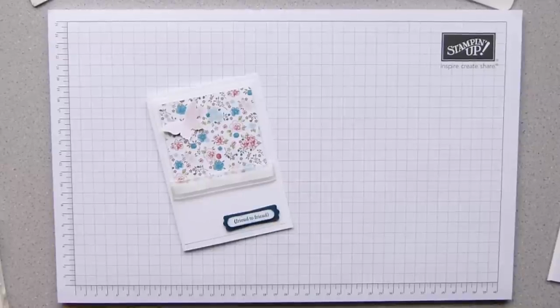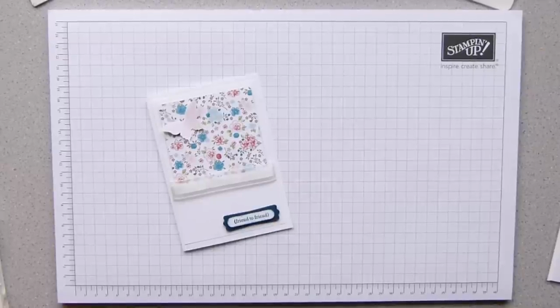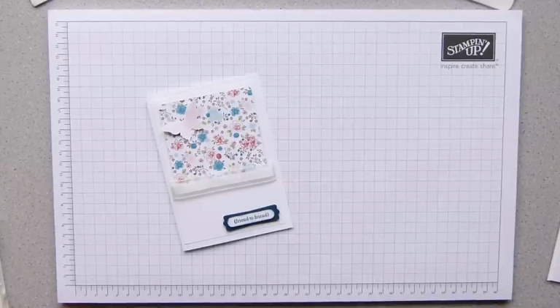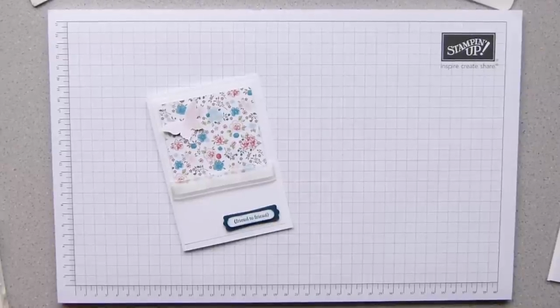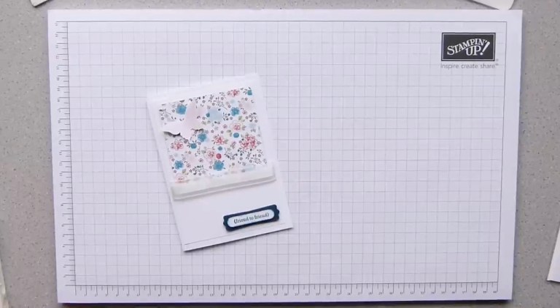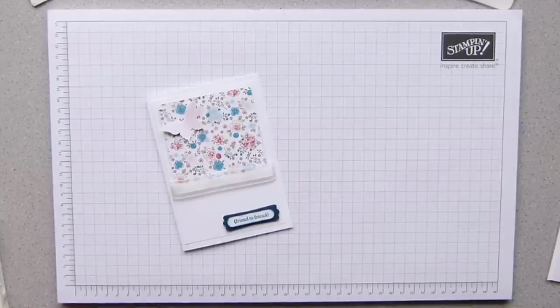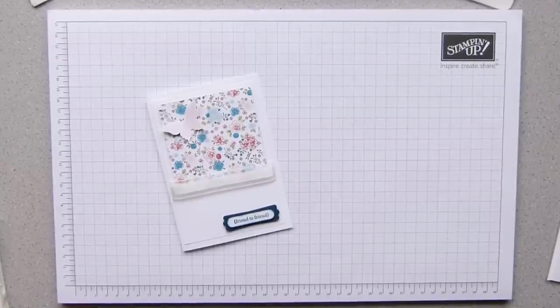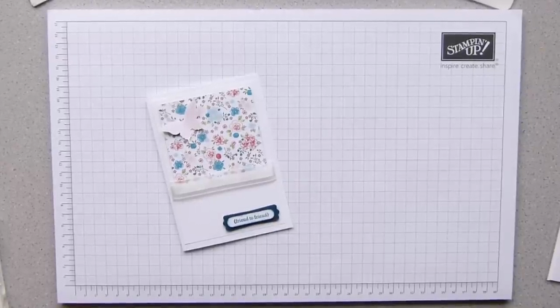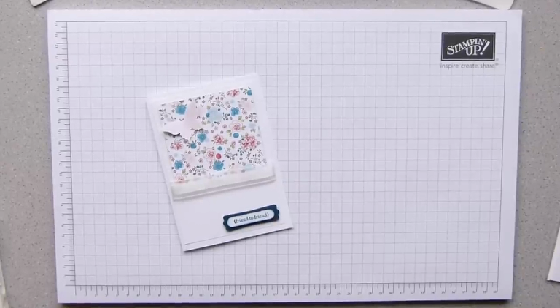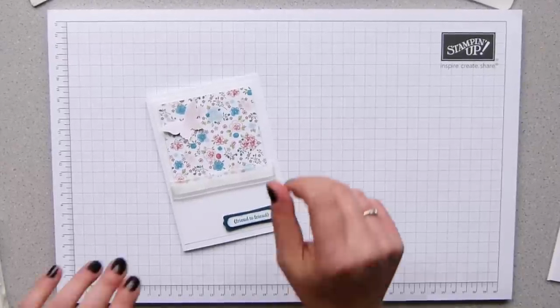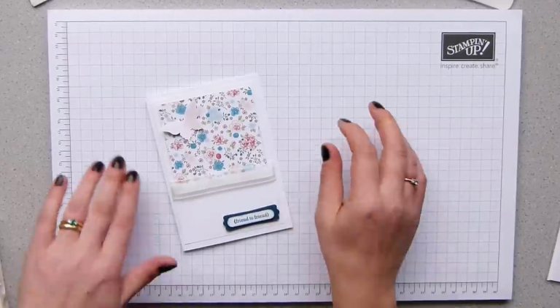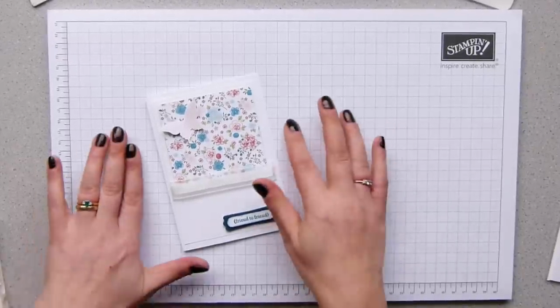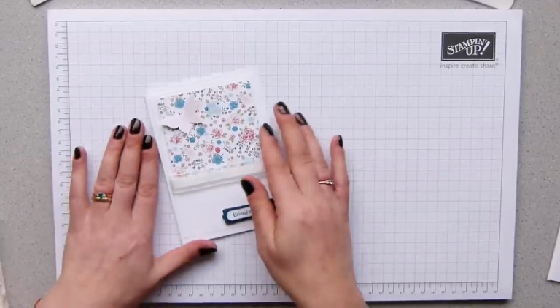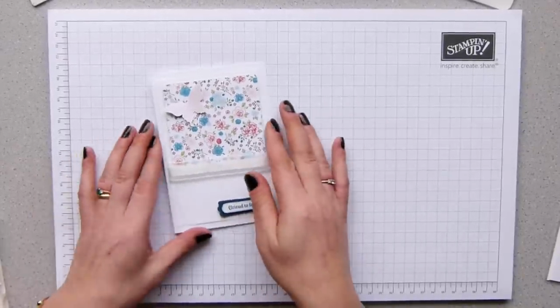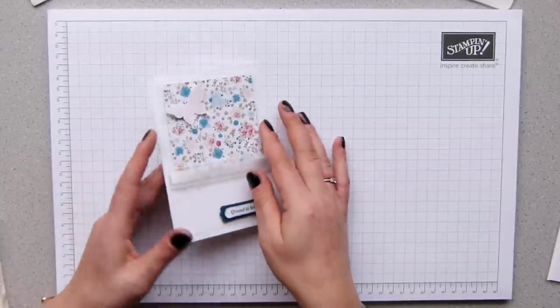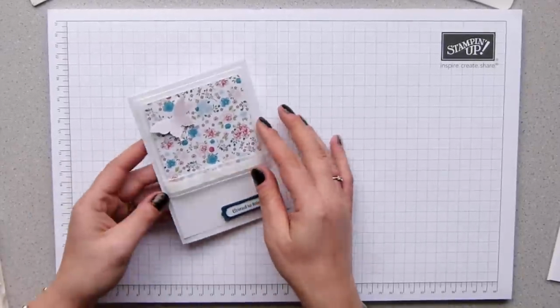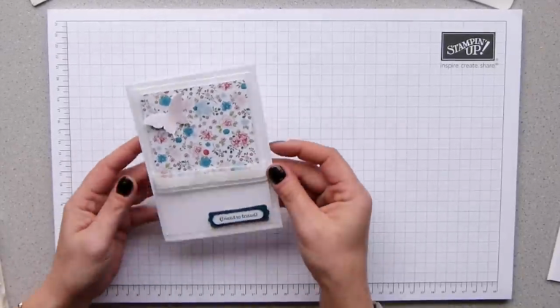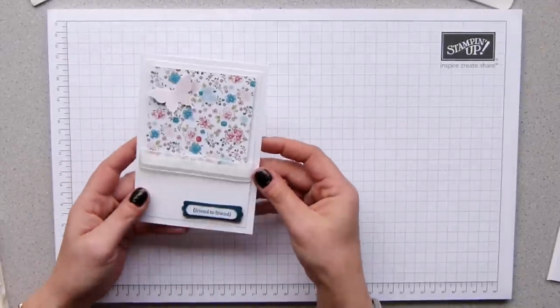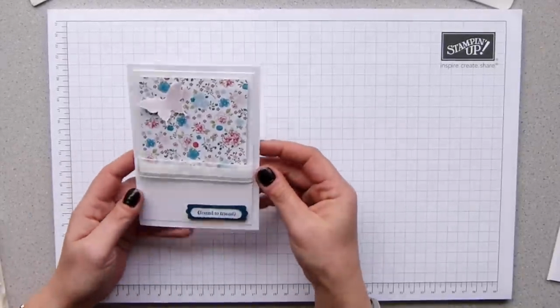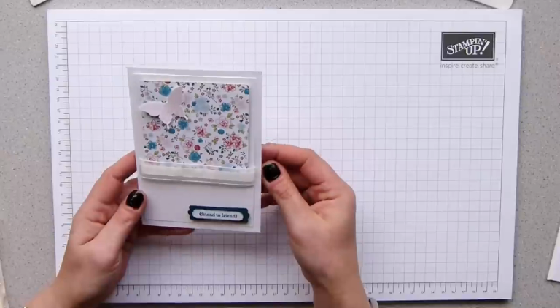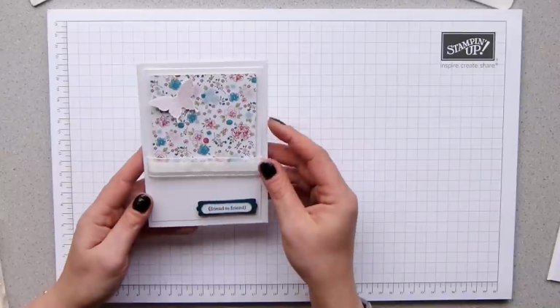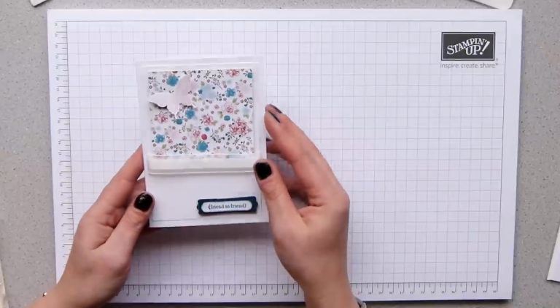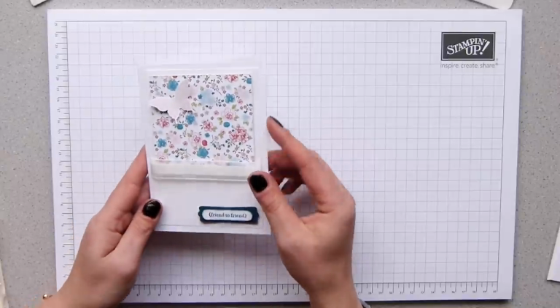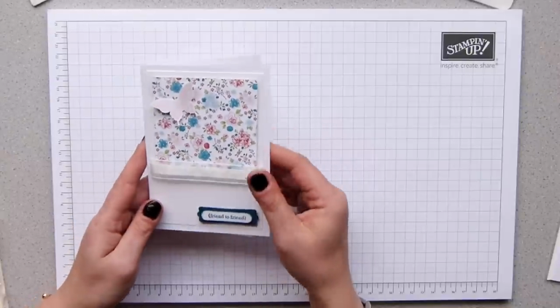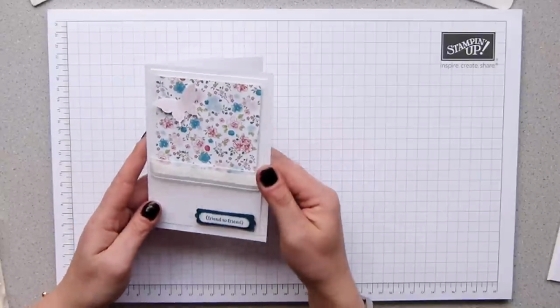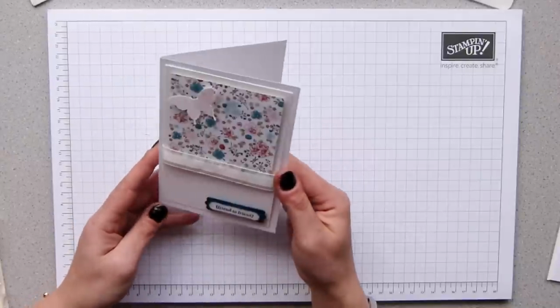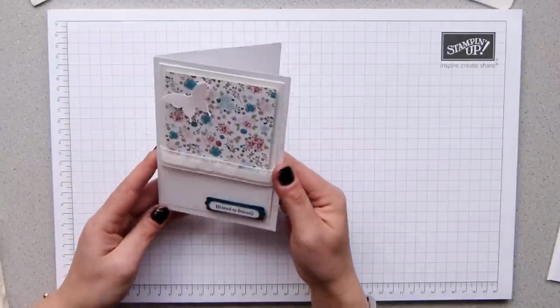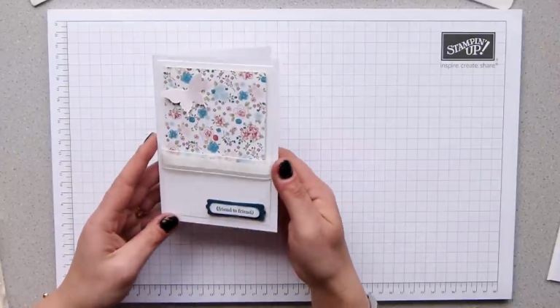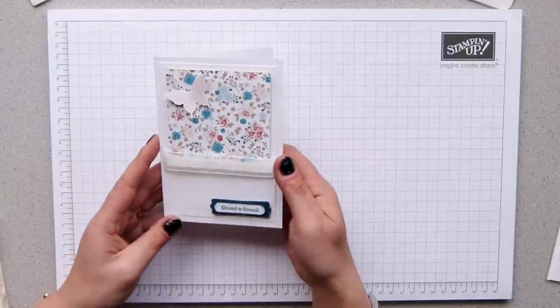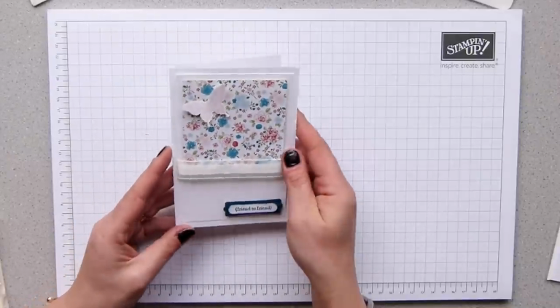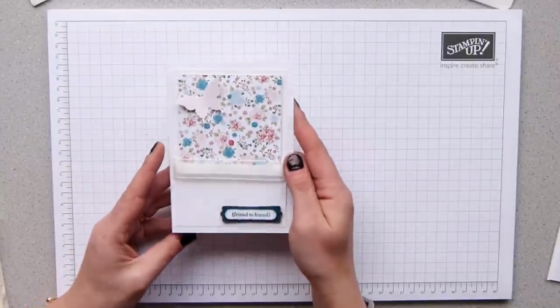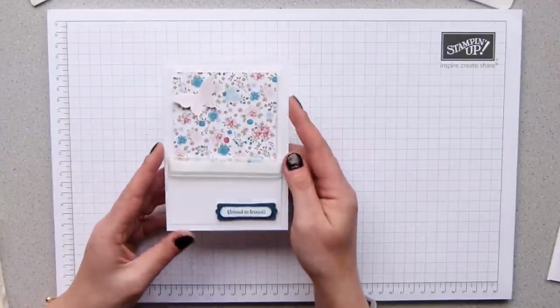Hi there, it's Sam from Peedles.co.uk. Thank you for joining me today. Today I wanted to show you and recreate a project I did in a workshop recently with some of my ladies.